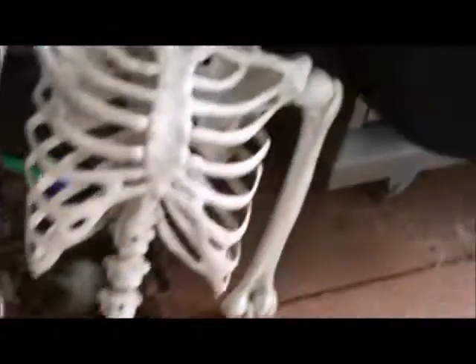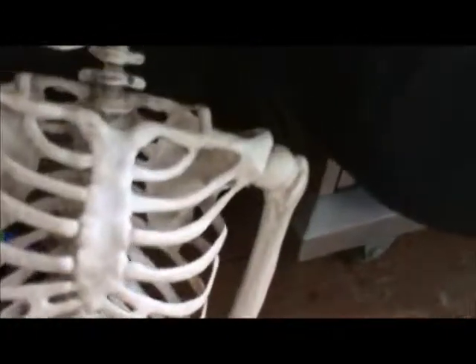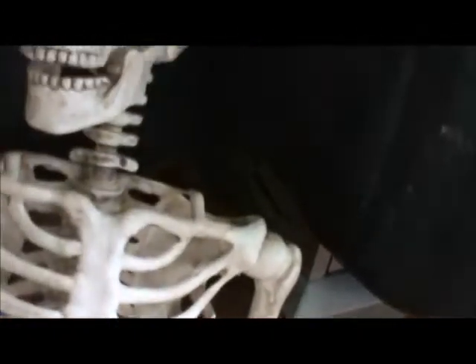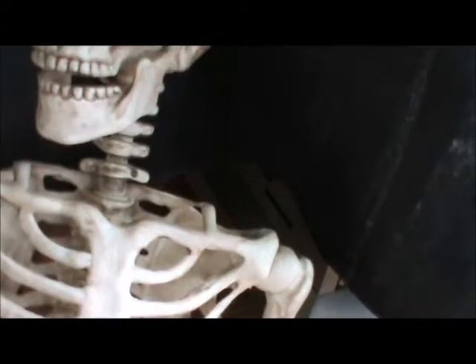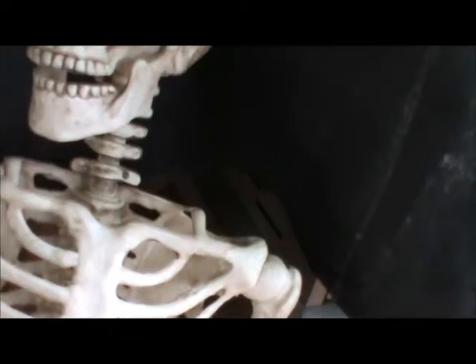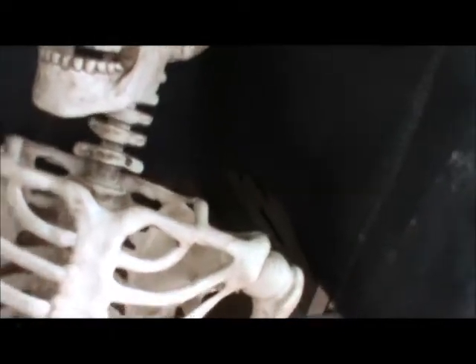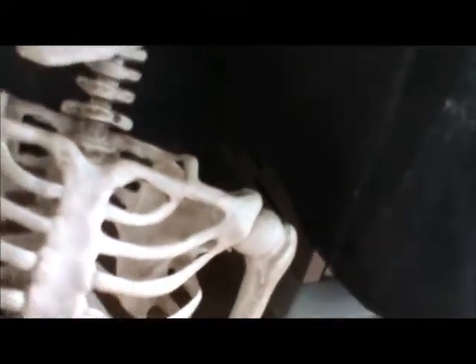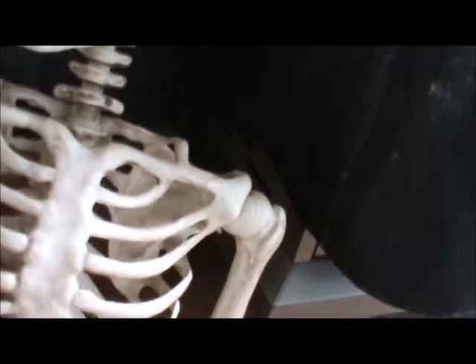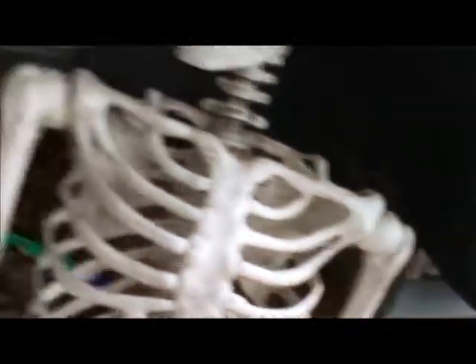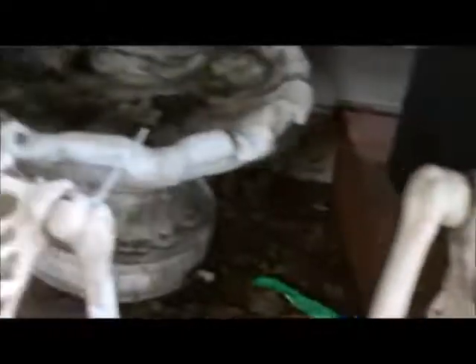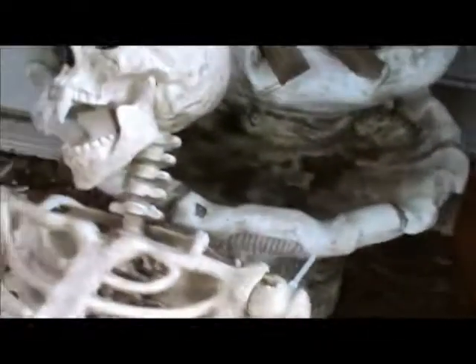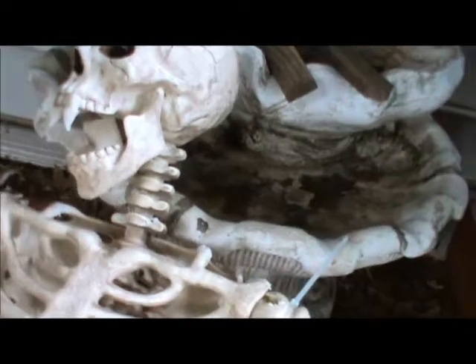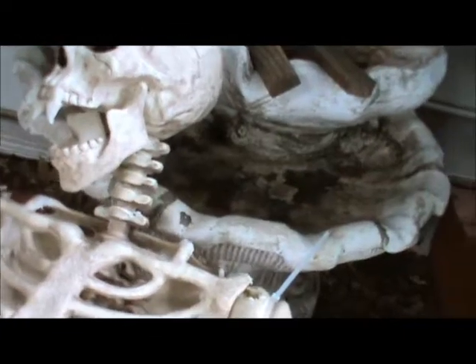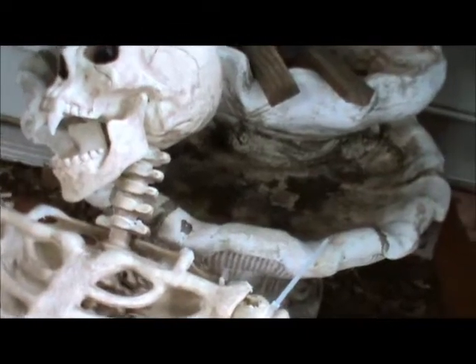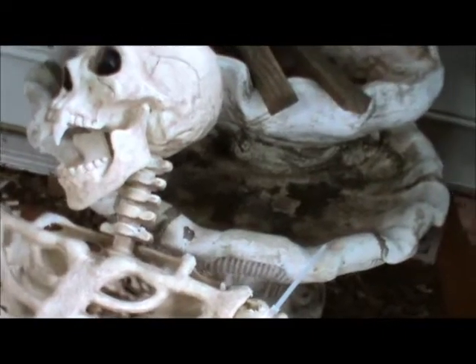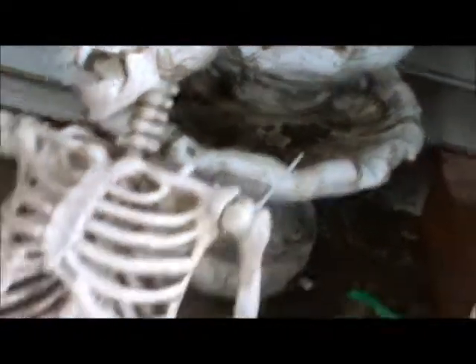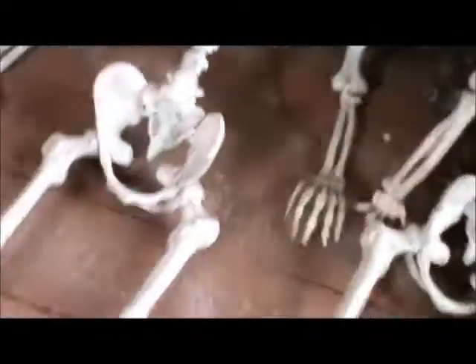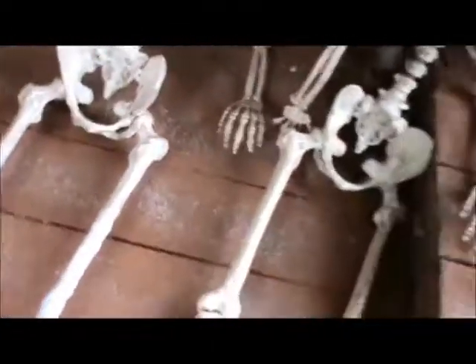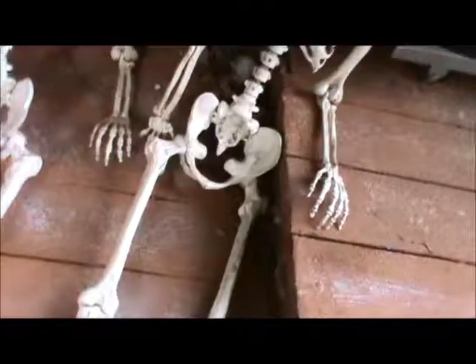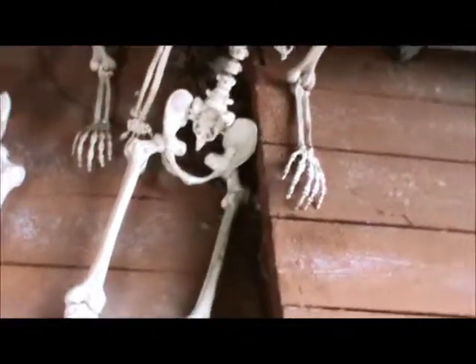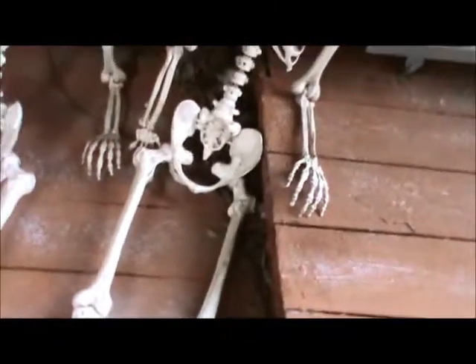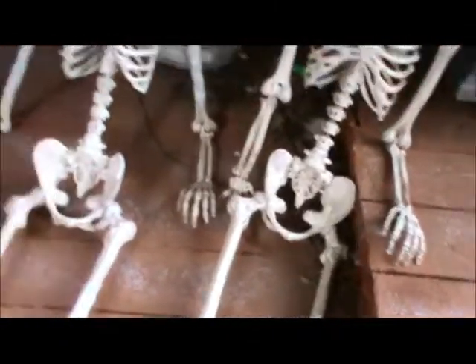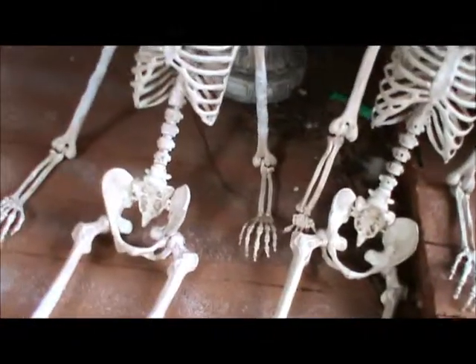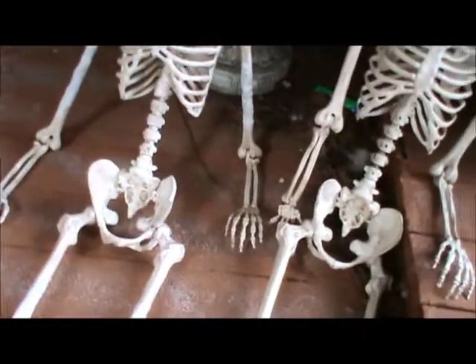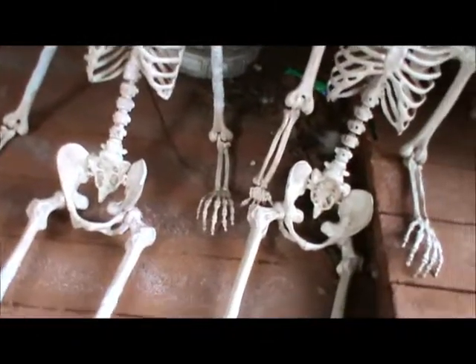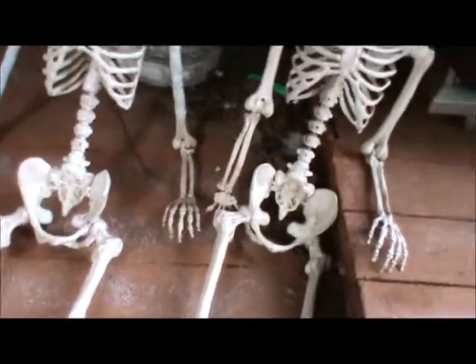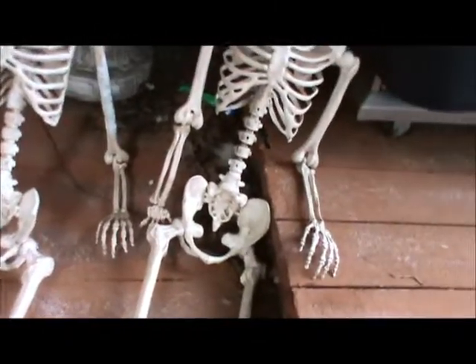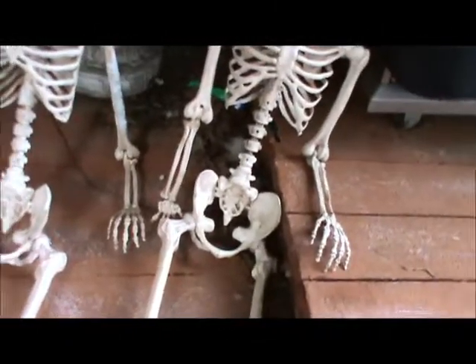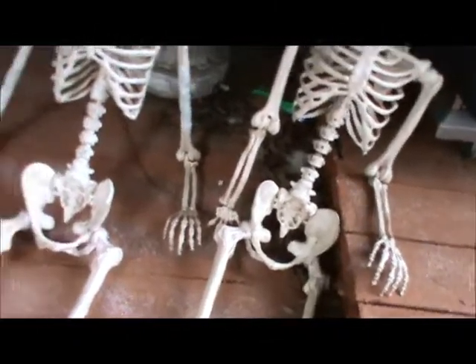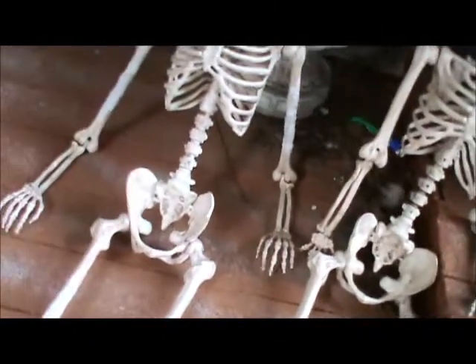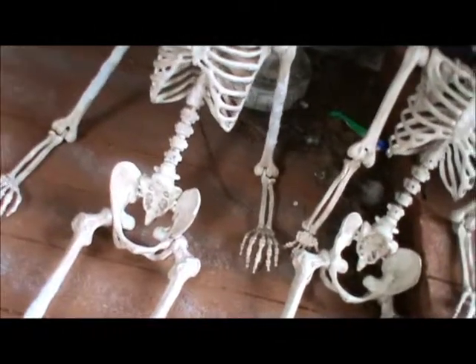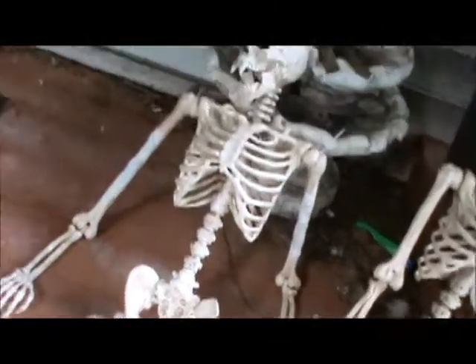Same thing with the neck — see the screws right there on the old one? On the new one, you can't see them at all. You can do it all over the place with these guys. It really does help the illusion that these guys are real.